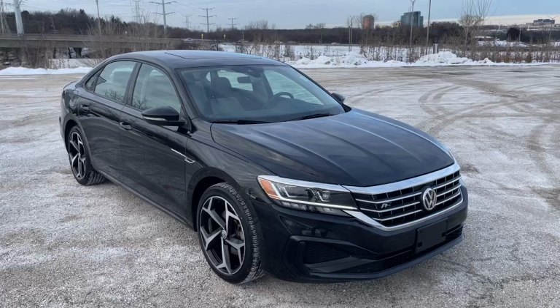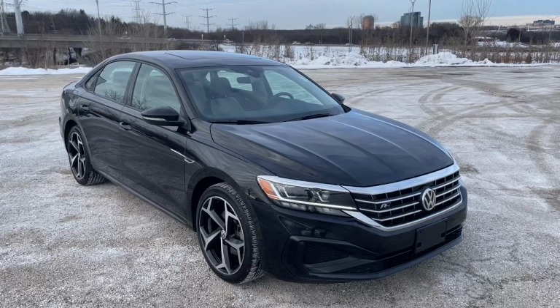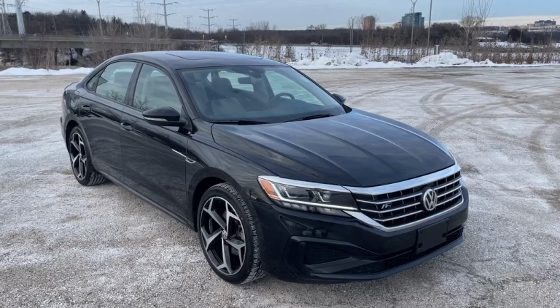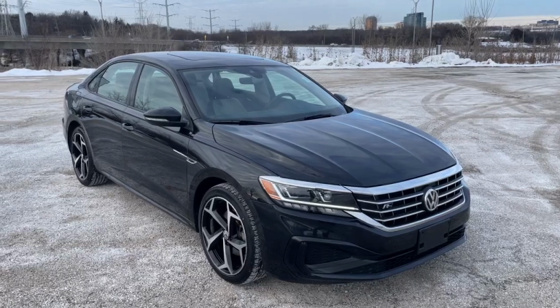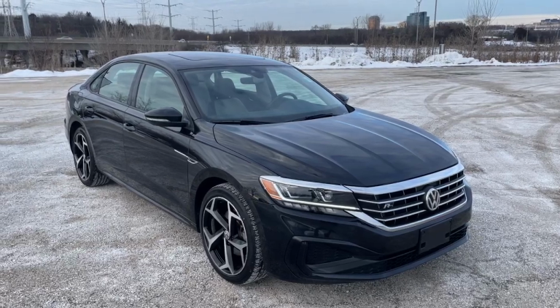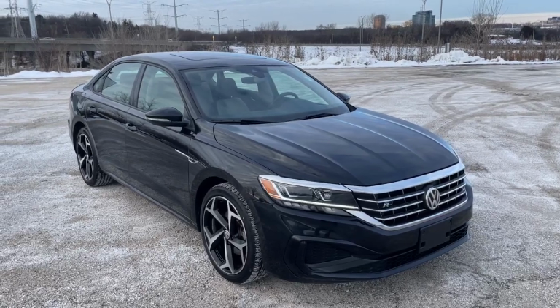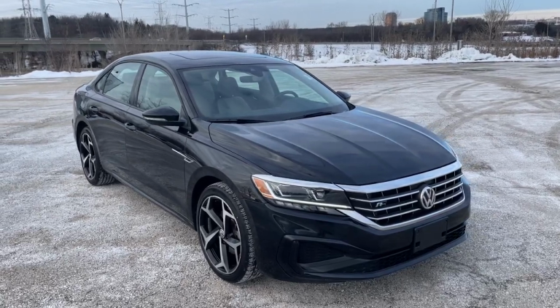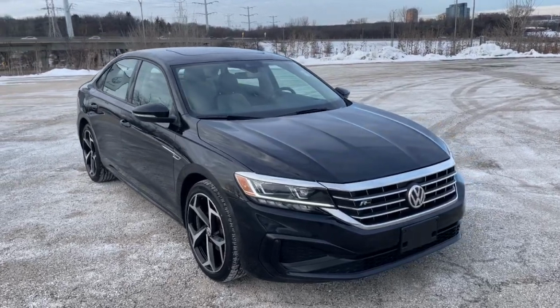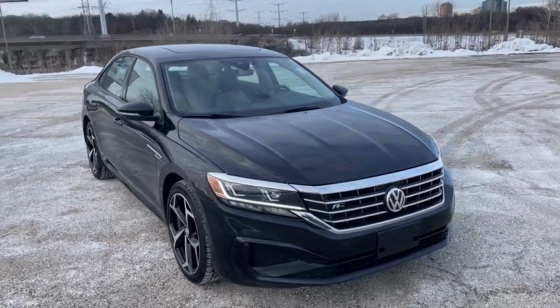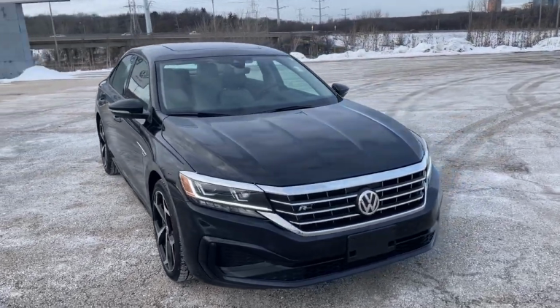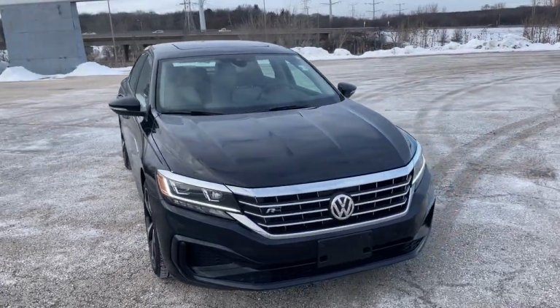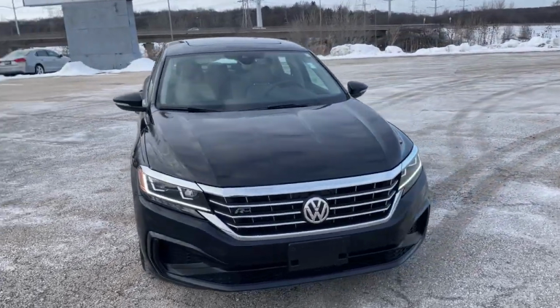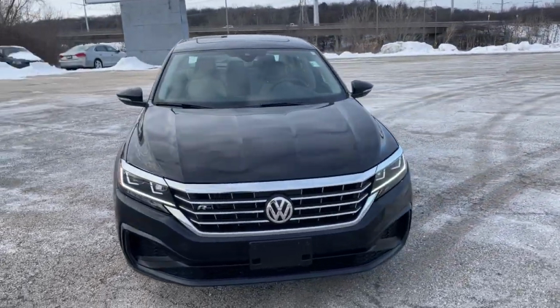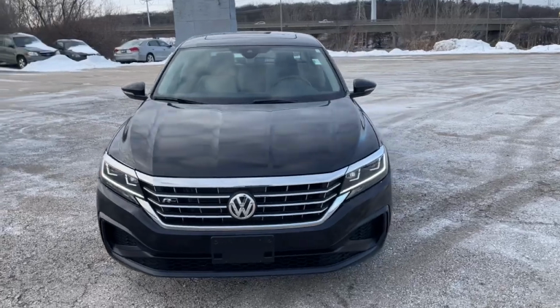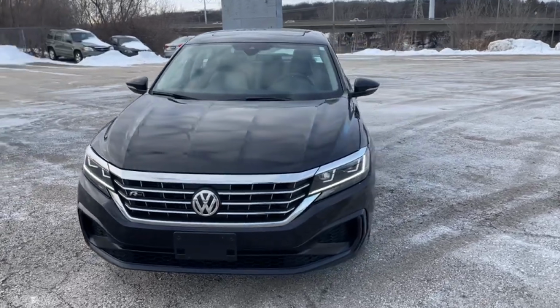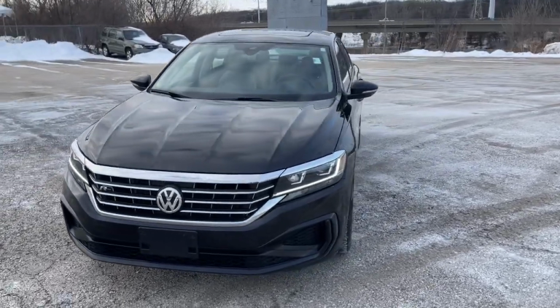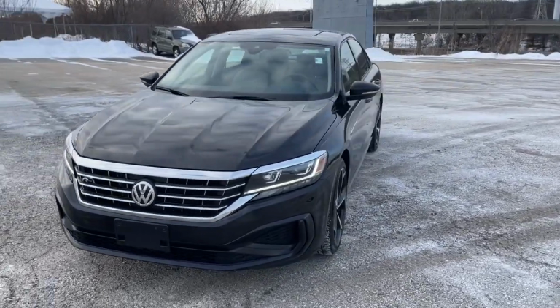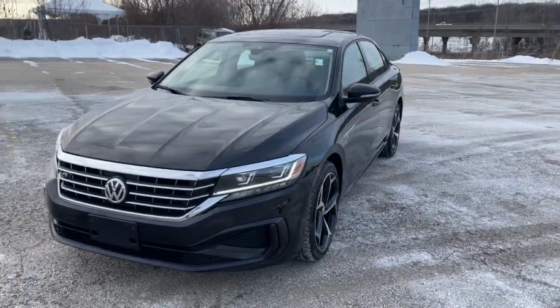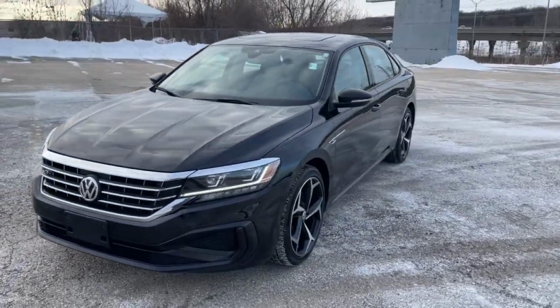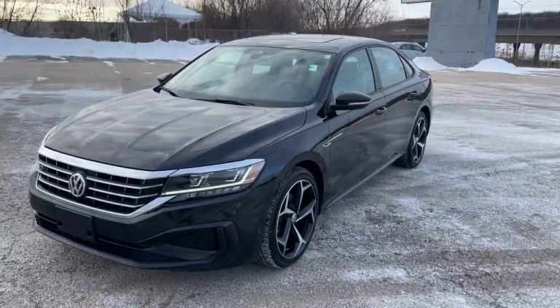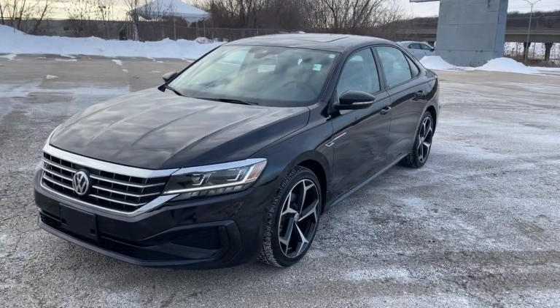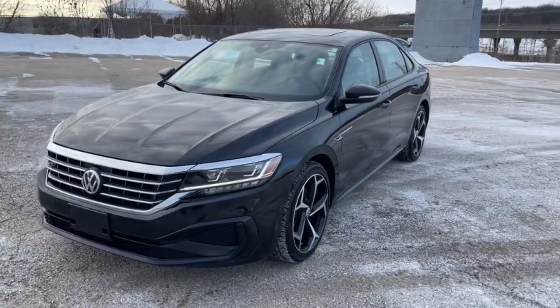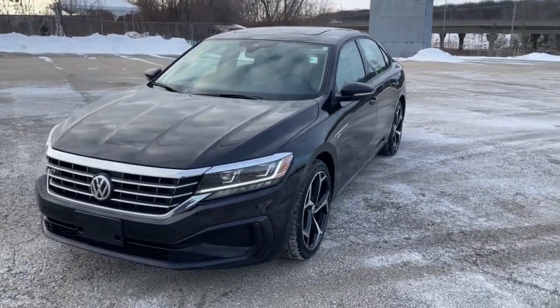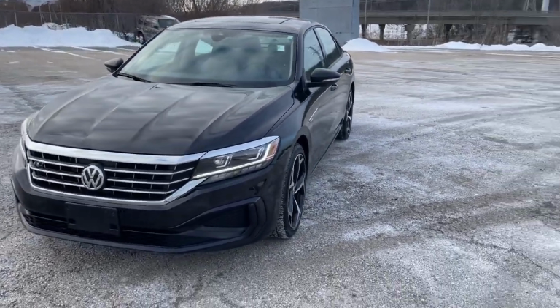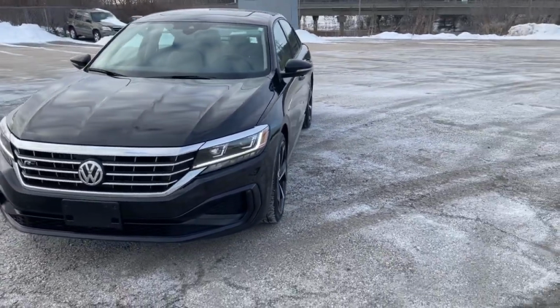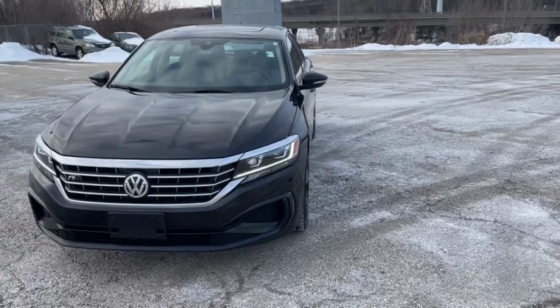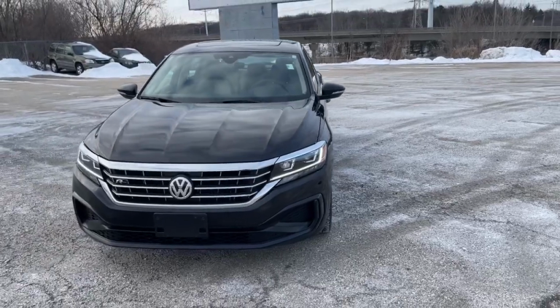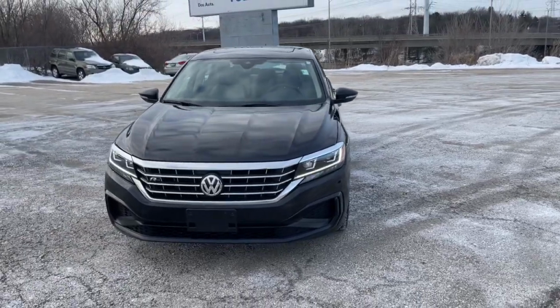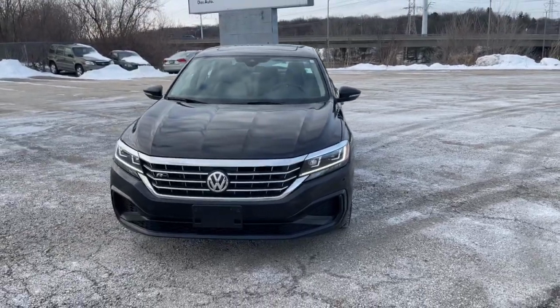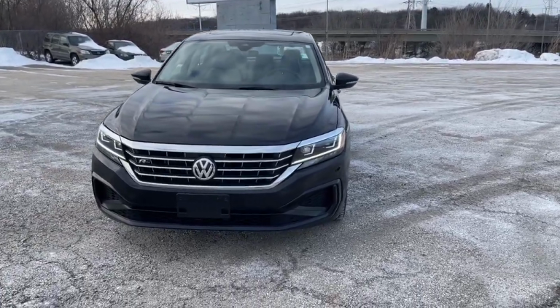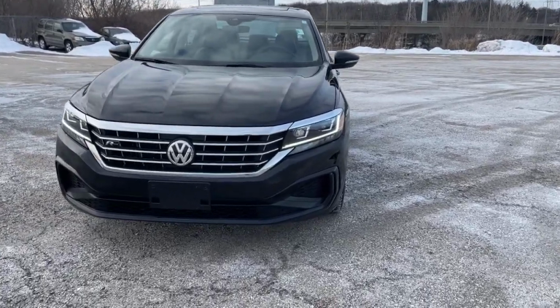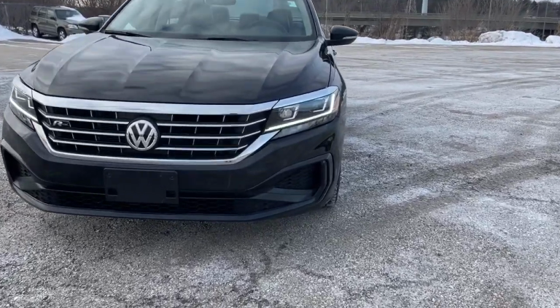Take a moment to check out the 2020 Volkswagen Passat. With less than 25,000 miles on the odometer, this vehicle stands out from the rest. Take a moment to view this stylish Passat.